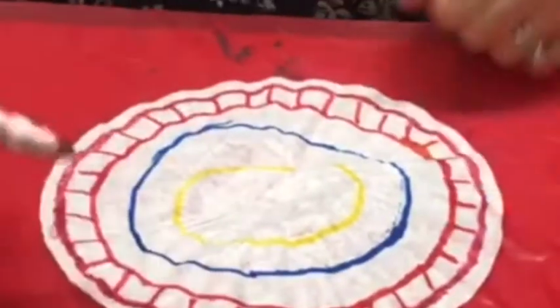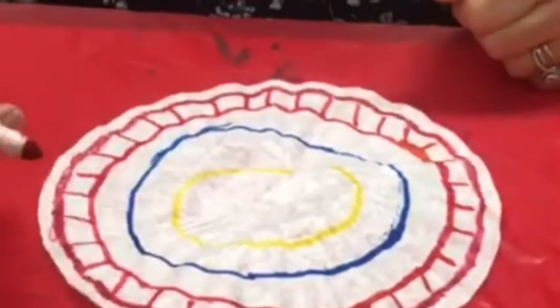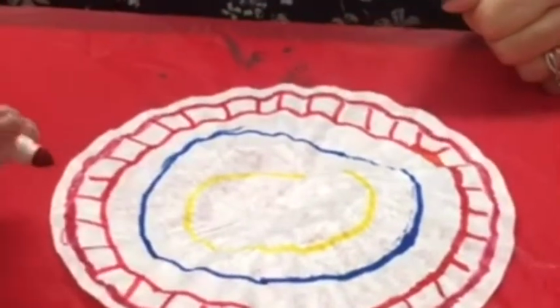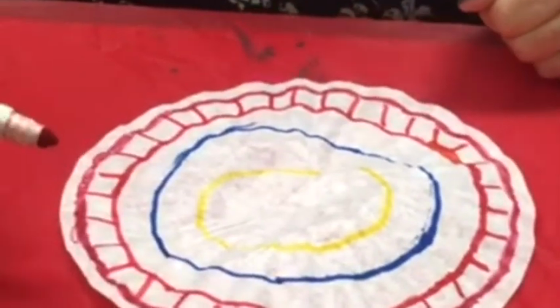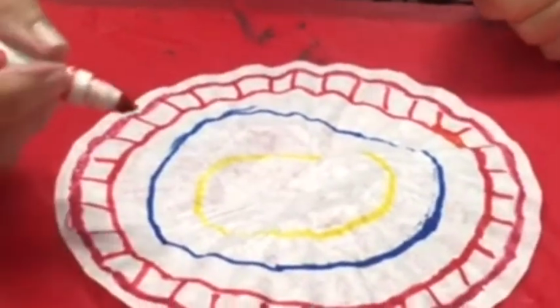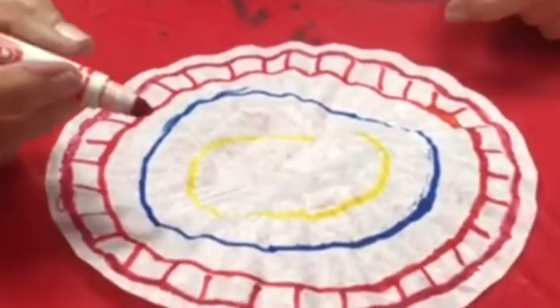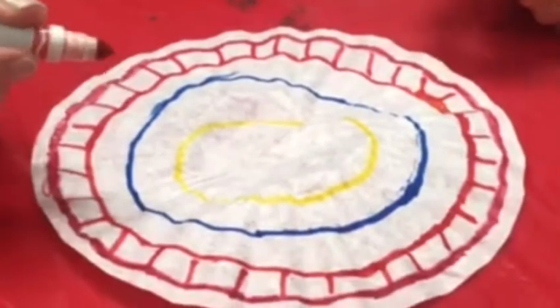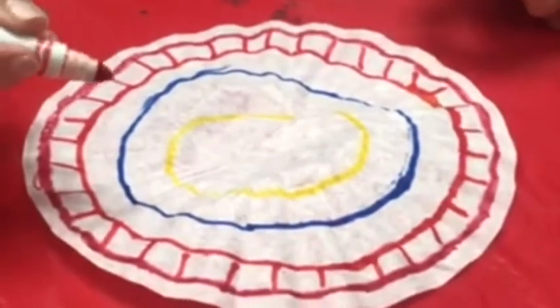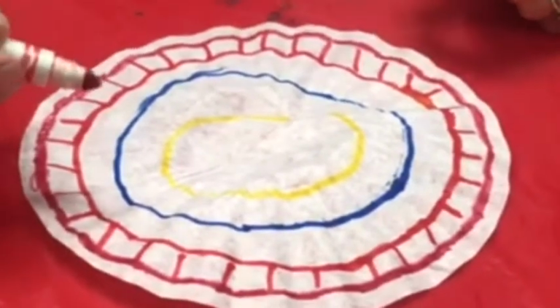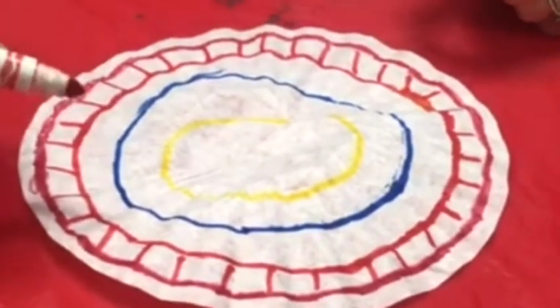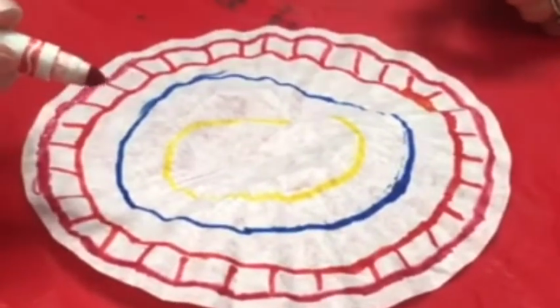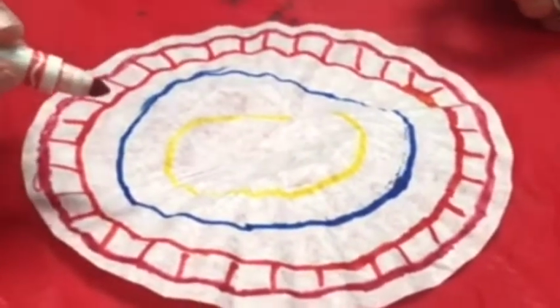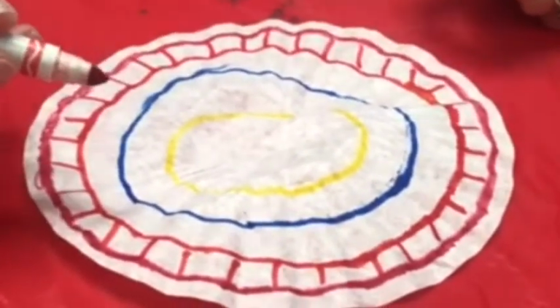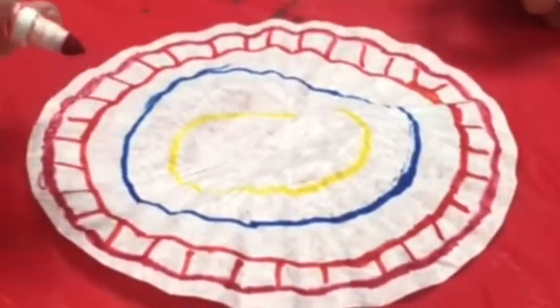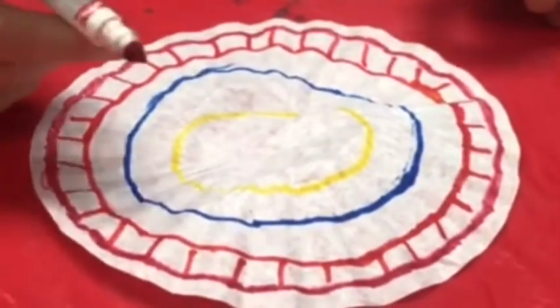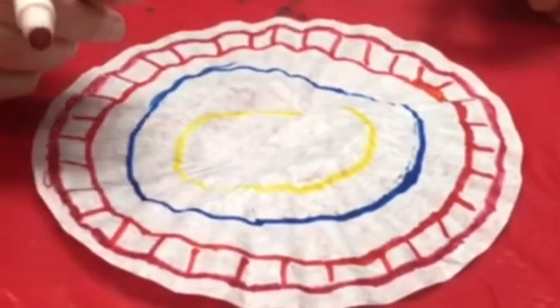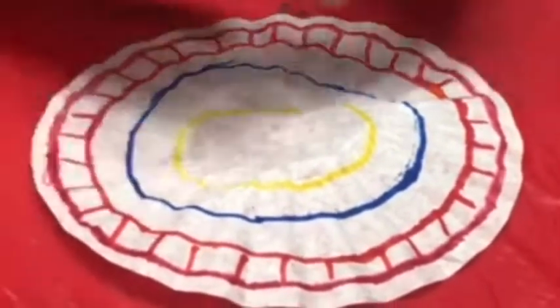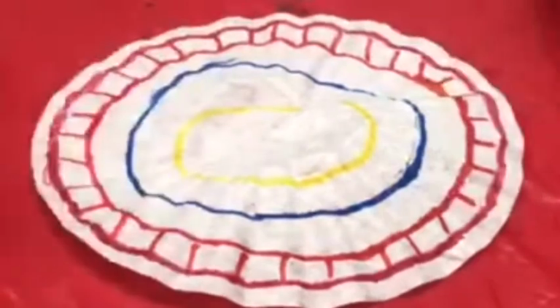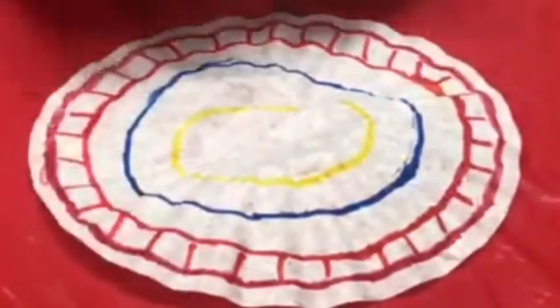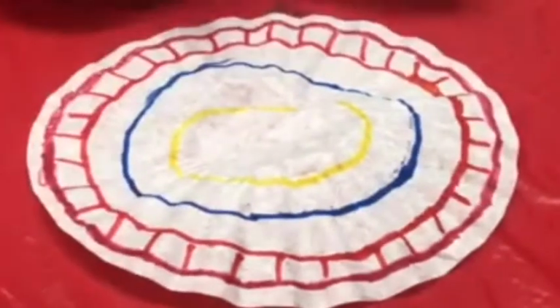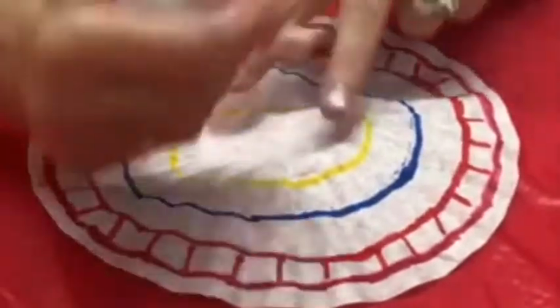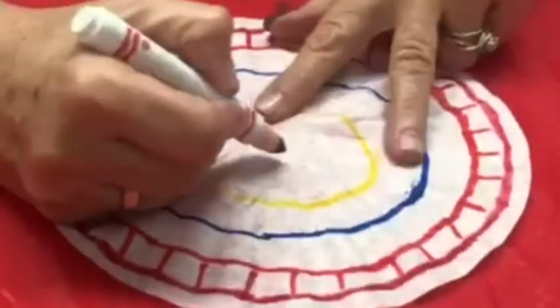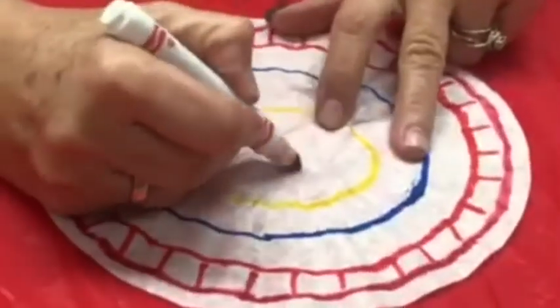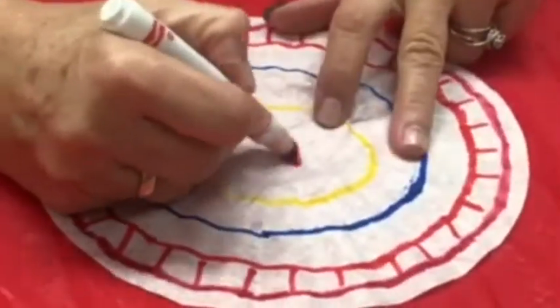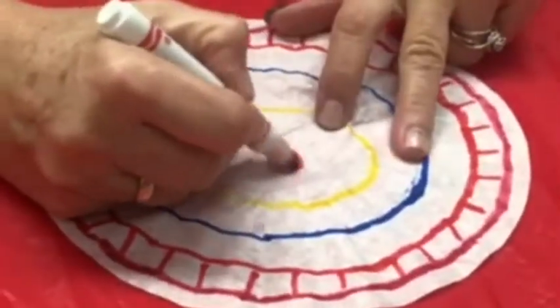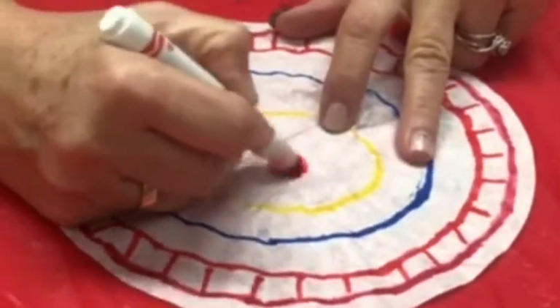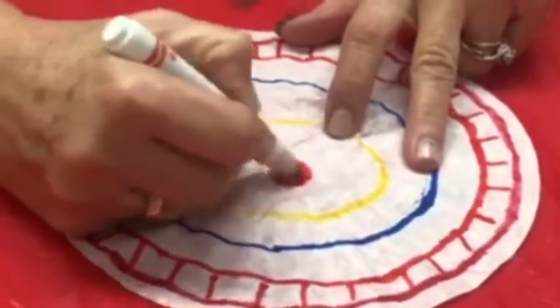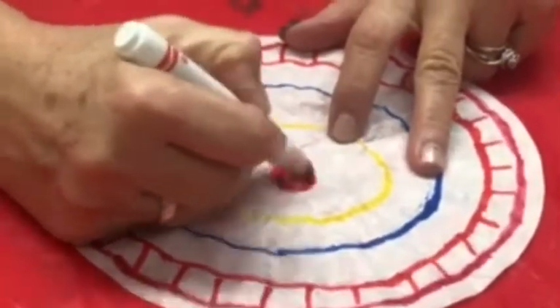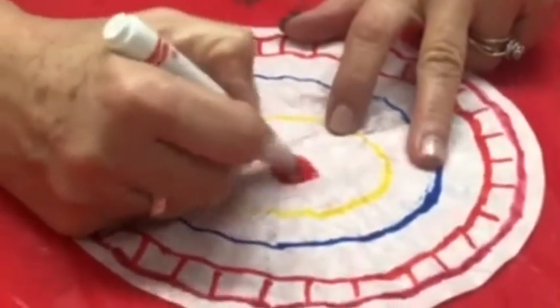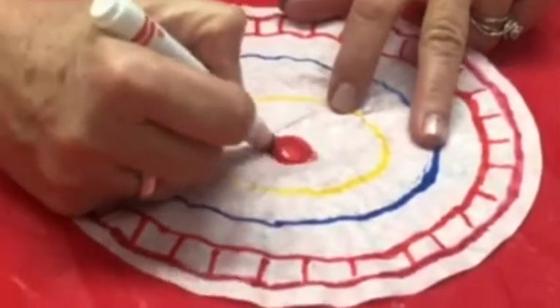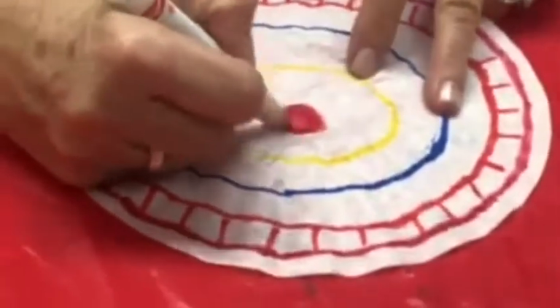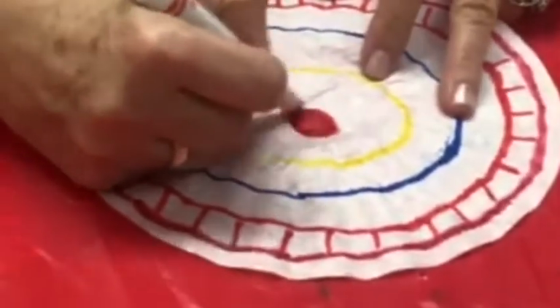It doesn't need to be fancy at all. It can be messy. In fact, it's probably better if it is a little bit messy because you're going to make the colors all come together. So I'm just going to add a few more things right in the middle here.